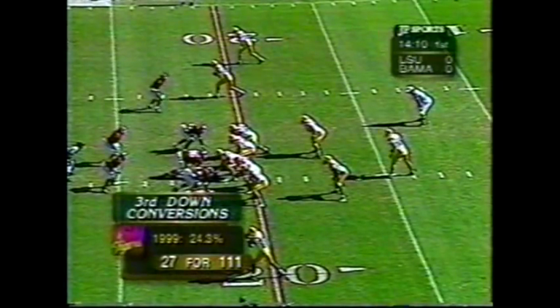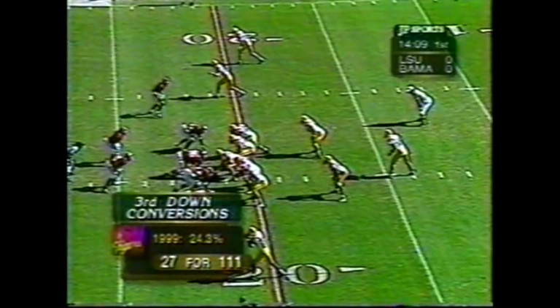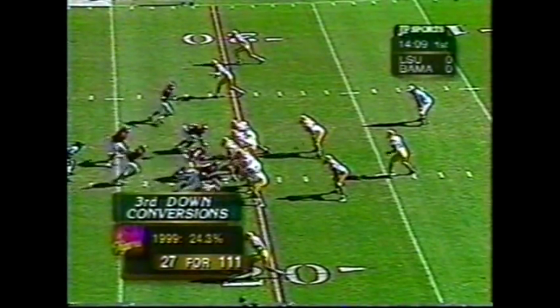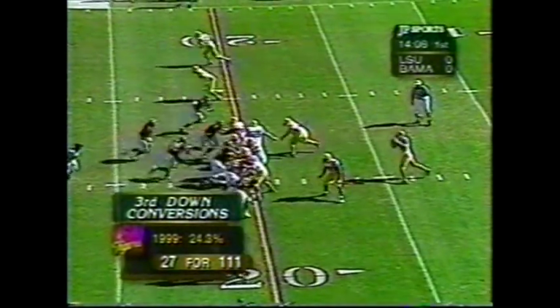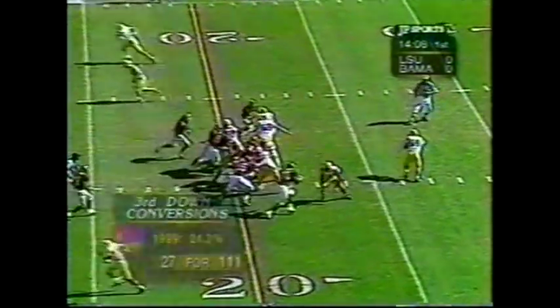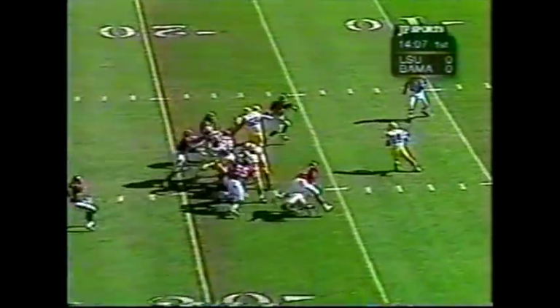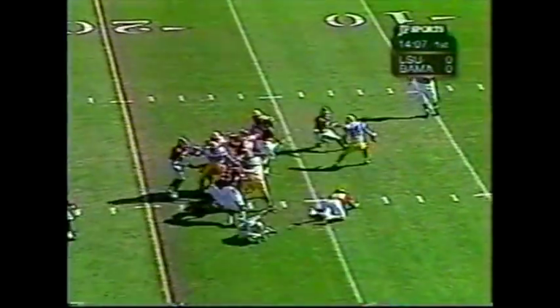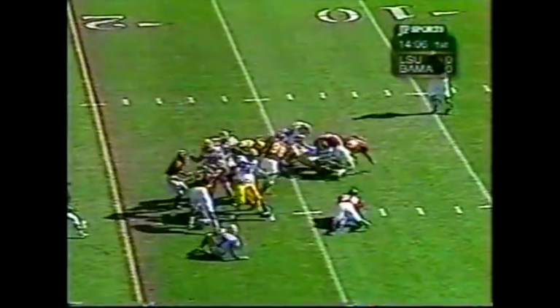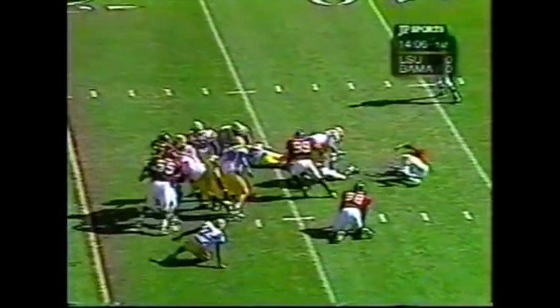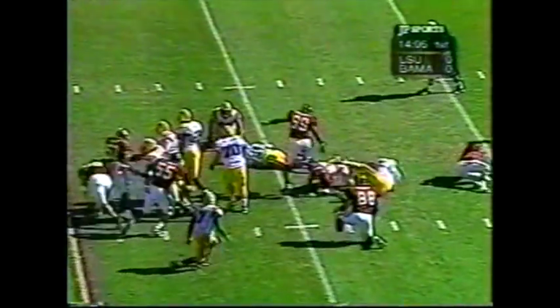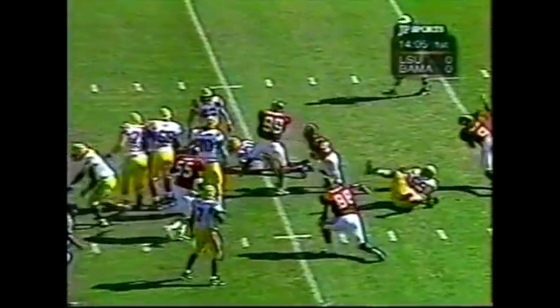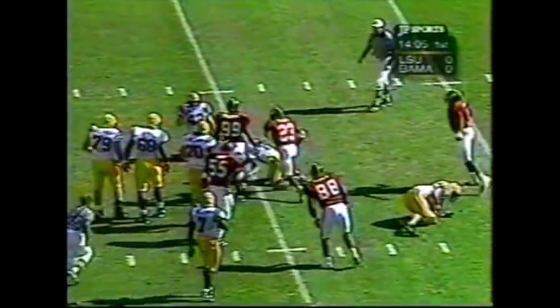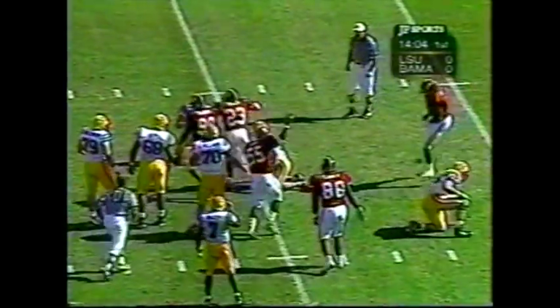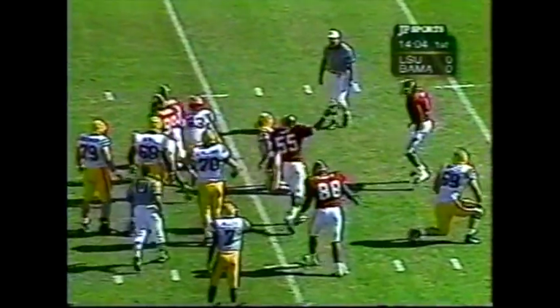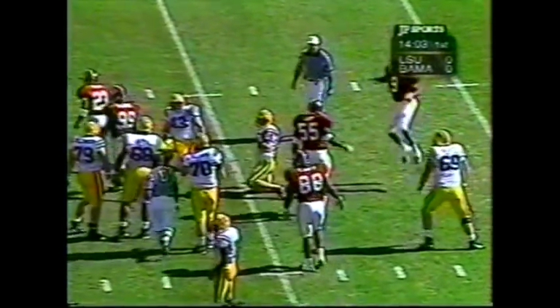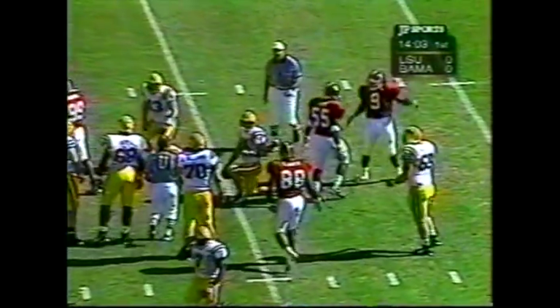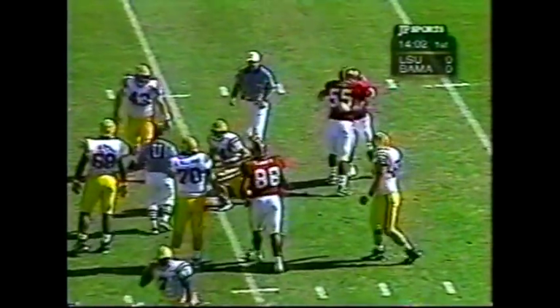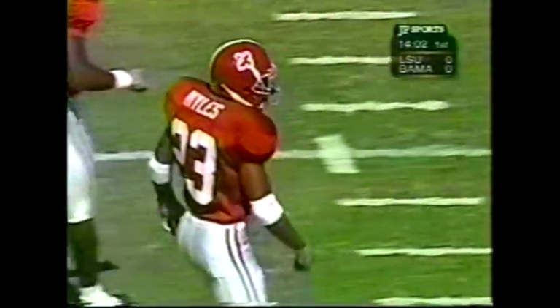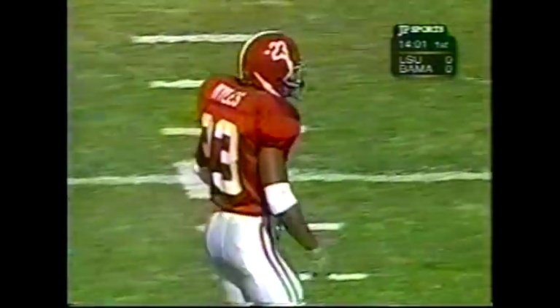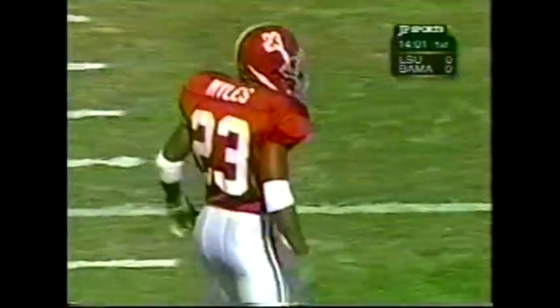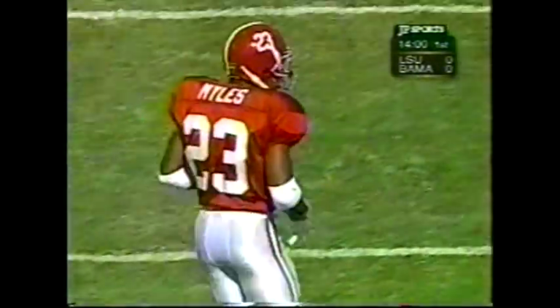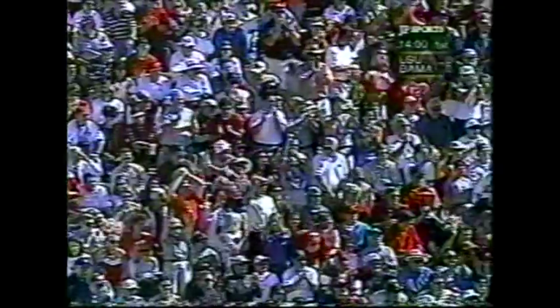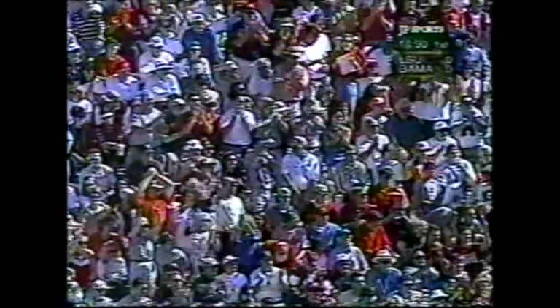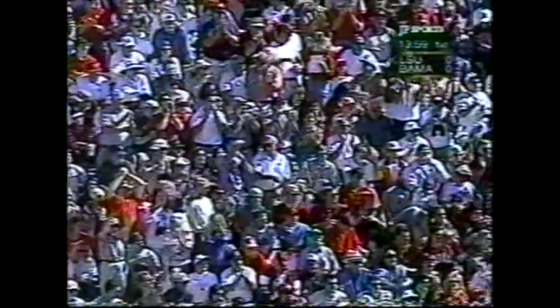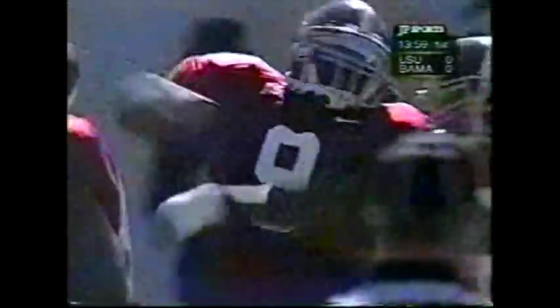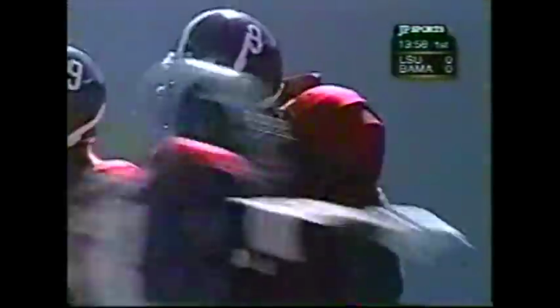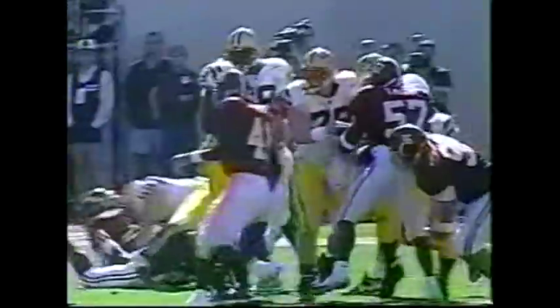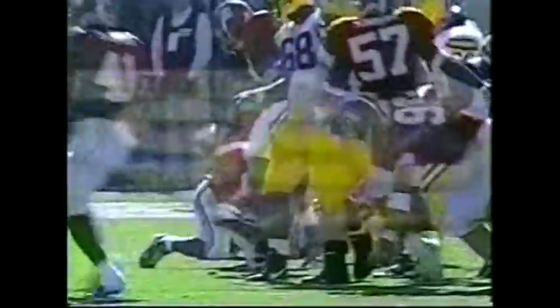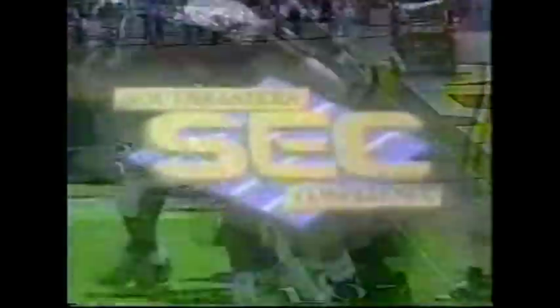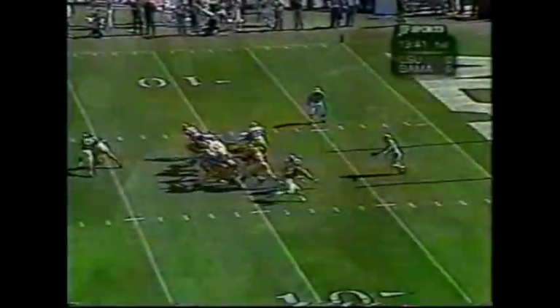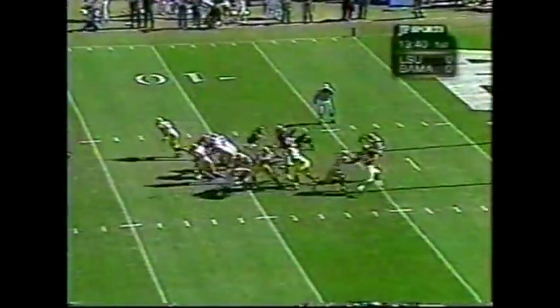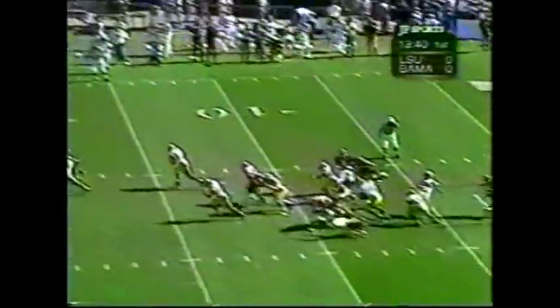Shotgun formation. Here comes a blitz. Booty goes down at the 15. Victor Ellis the first one on the spot, along with Miles. They're trying to put a lot of pressure on Booty — they don't want to give him time.